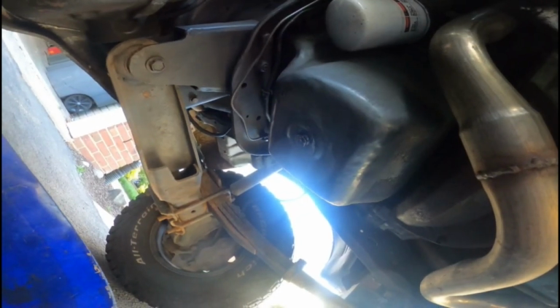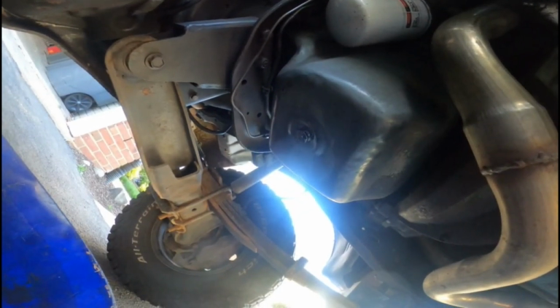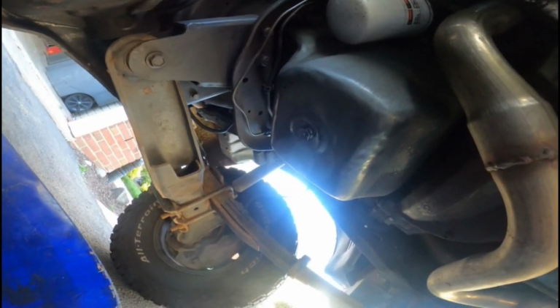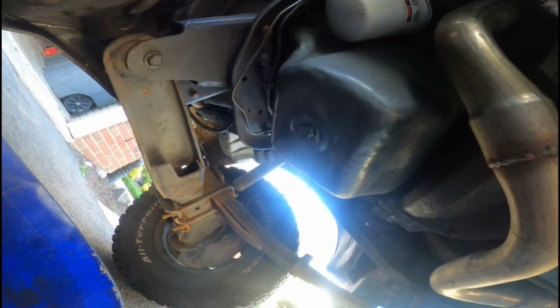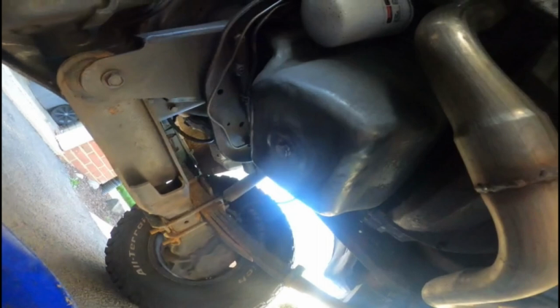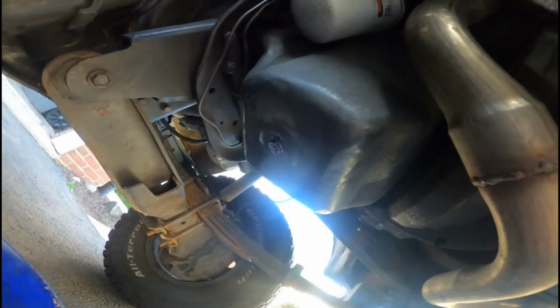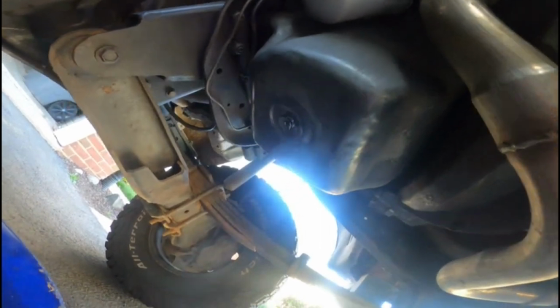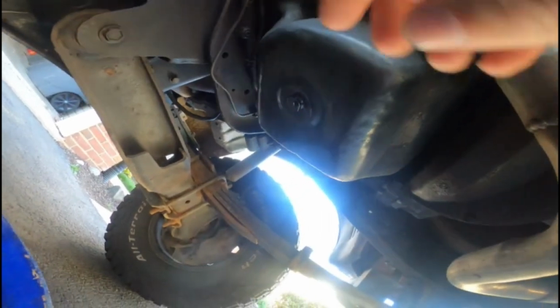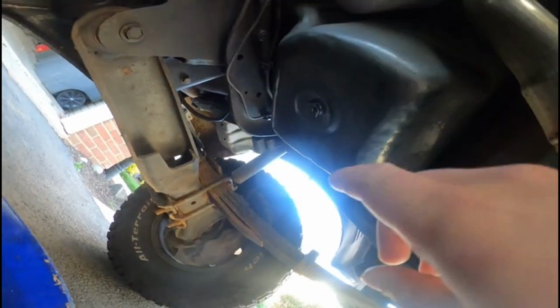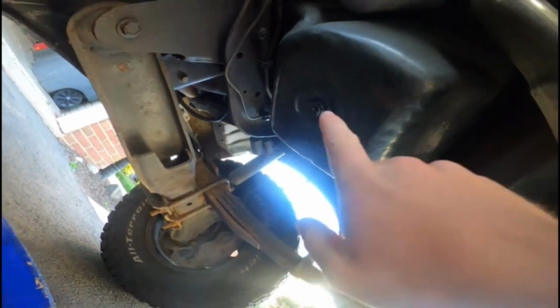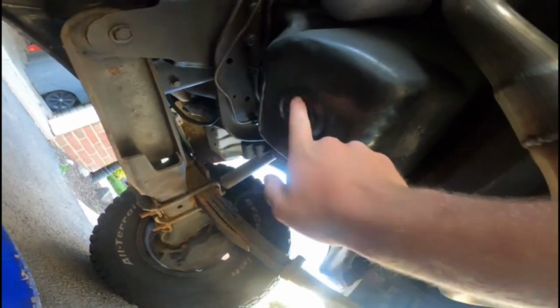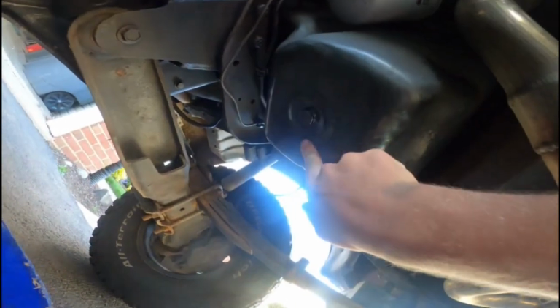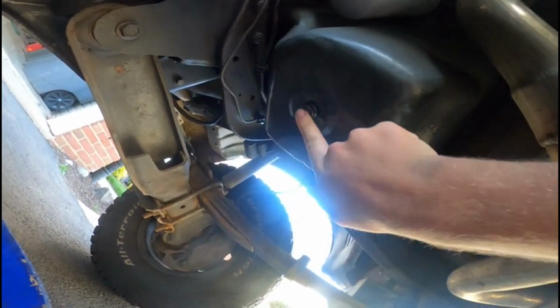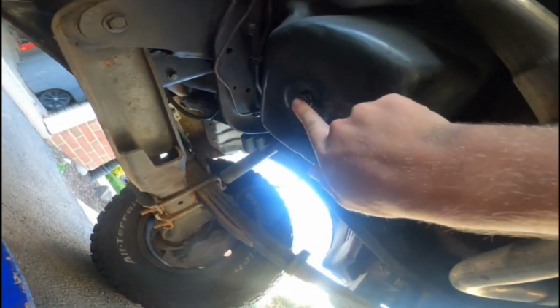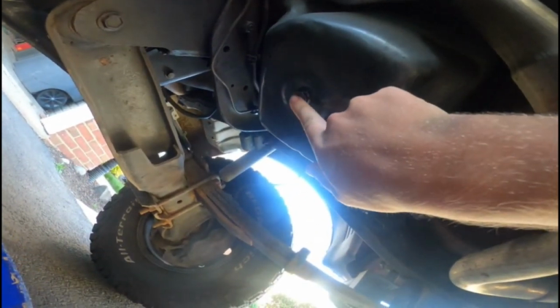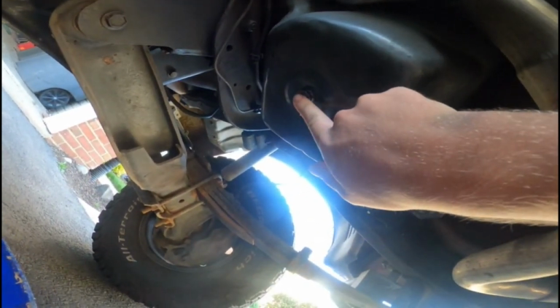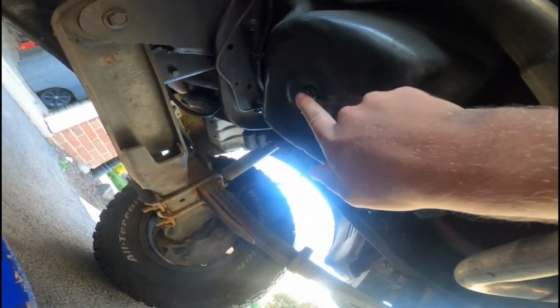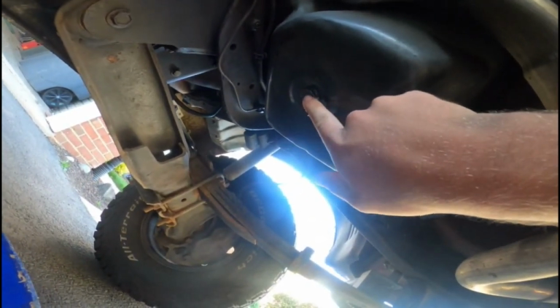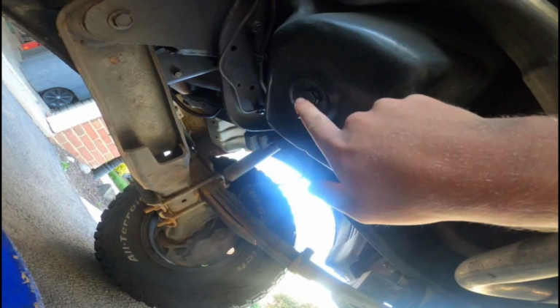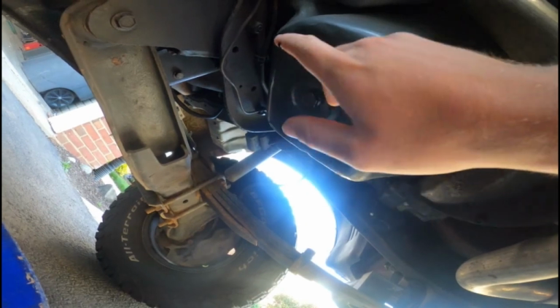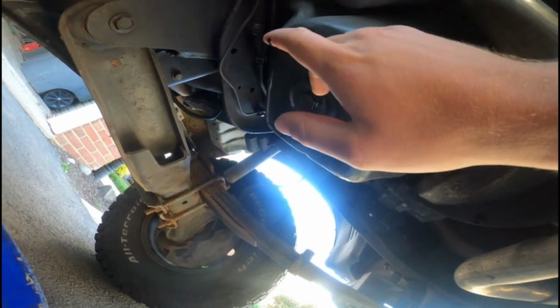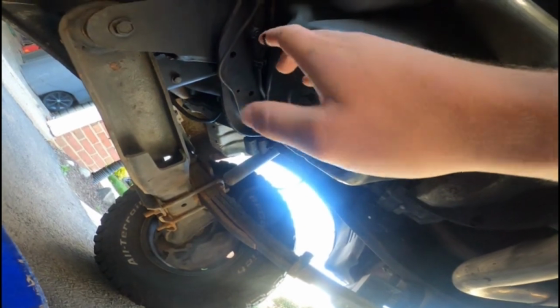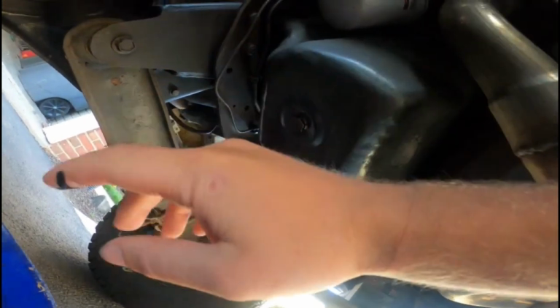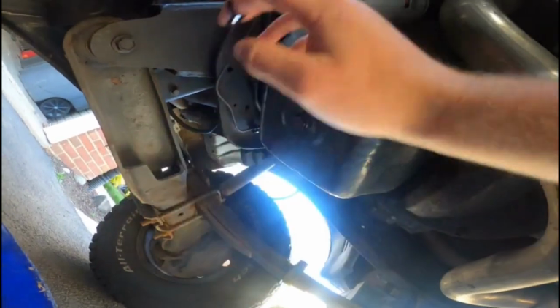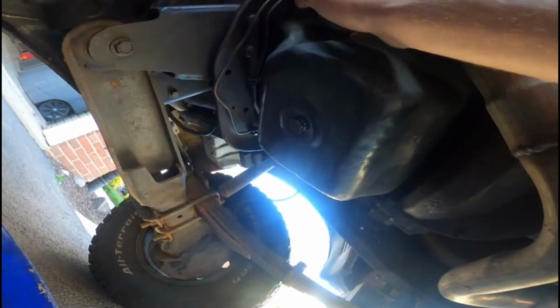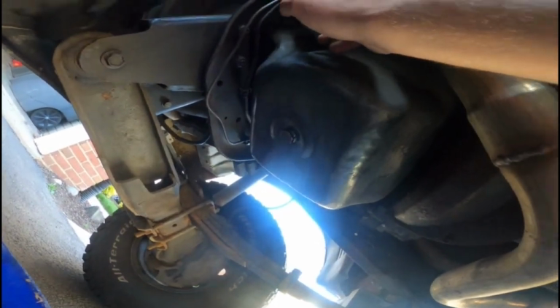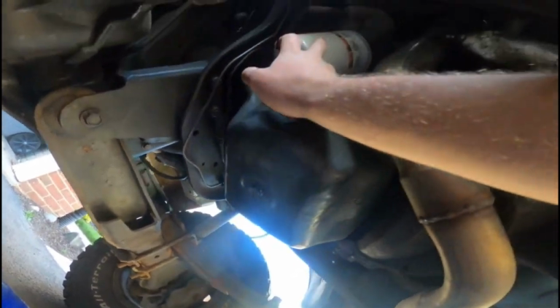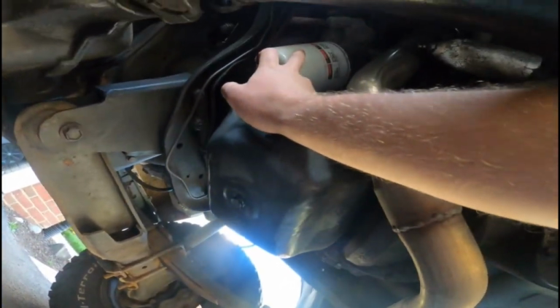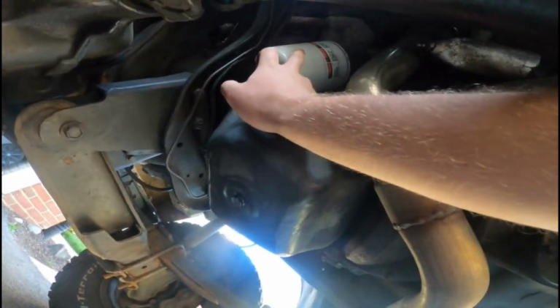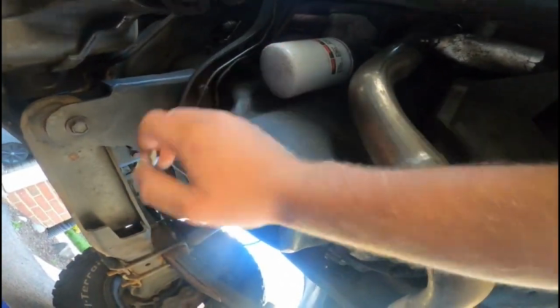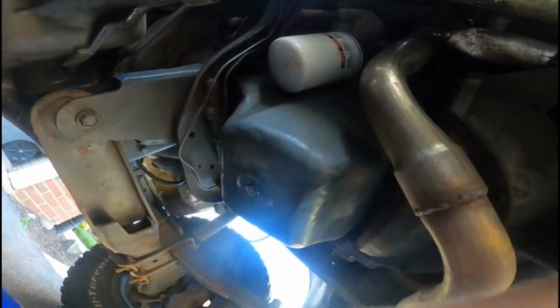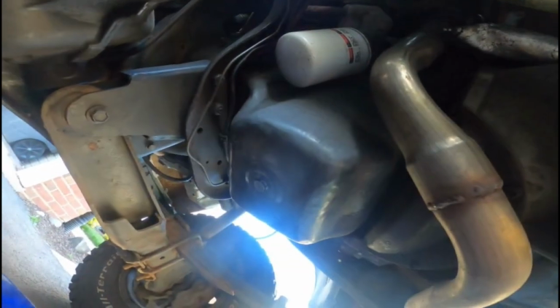Alright guys, I've already warmed up the truck and crawled up under here. I'm gonna go ahead and take this 19 millimeter off, and once all the oil drains we'll be able to go ahead and change the oil filter.